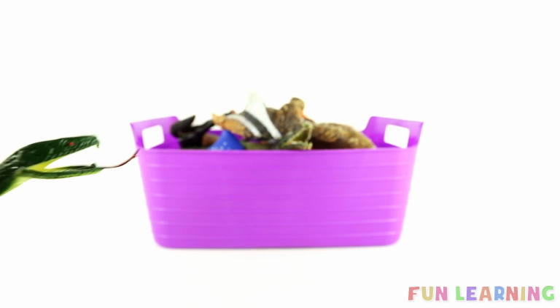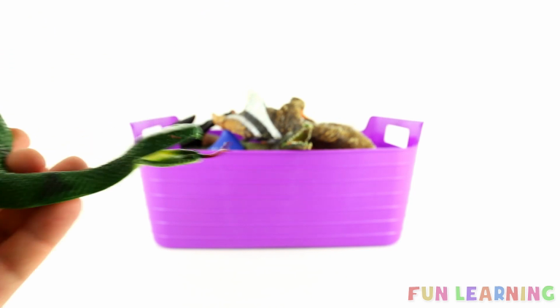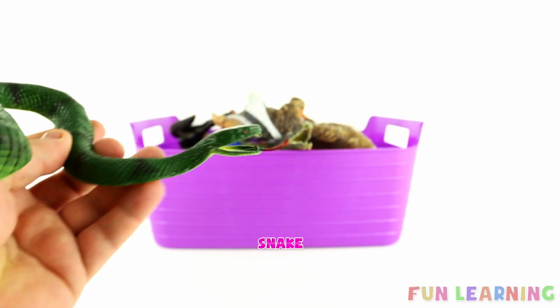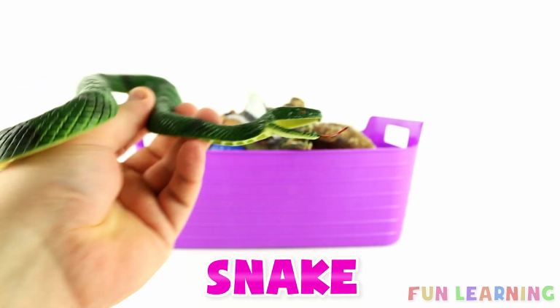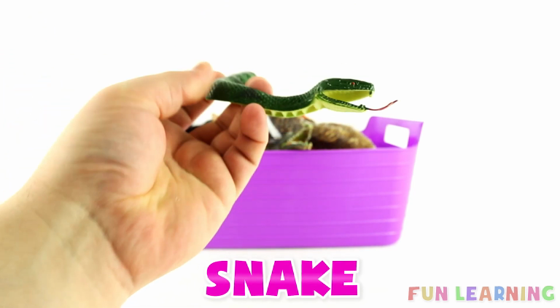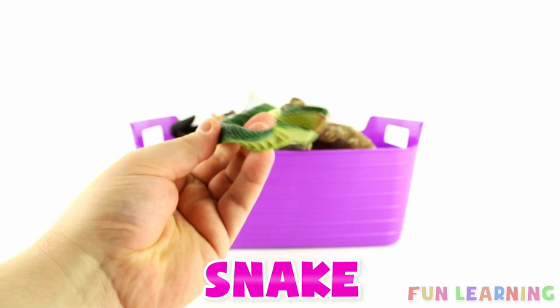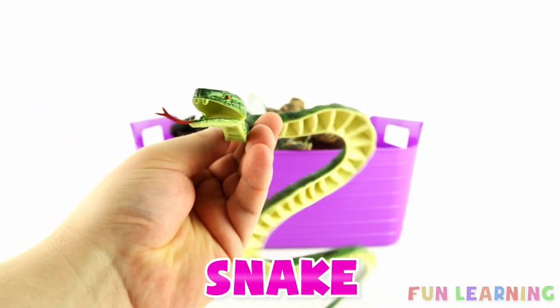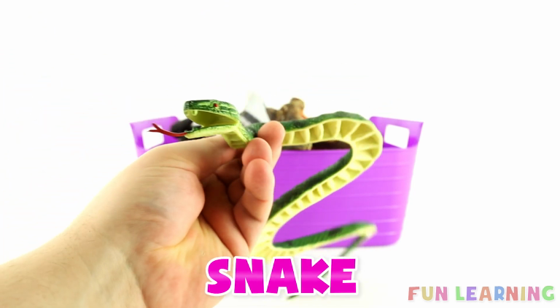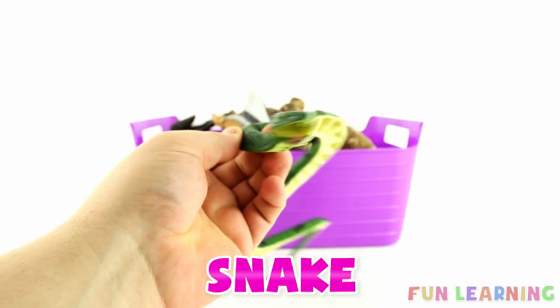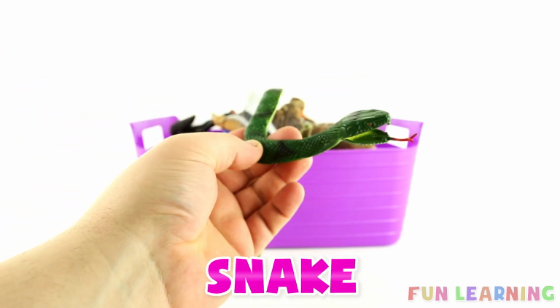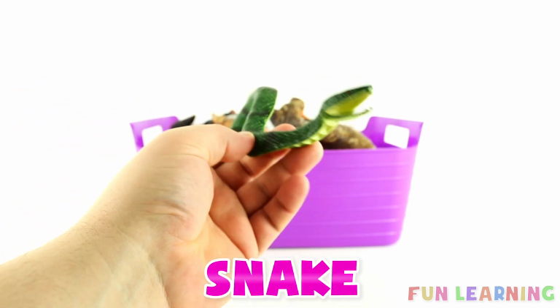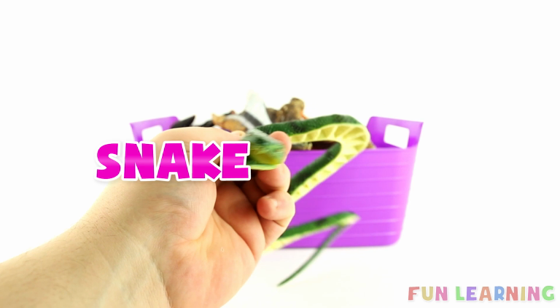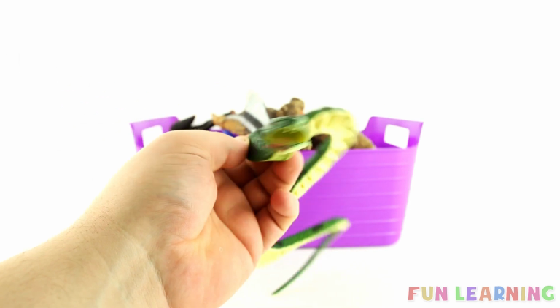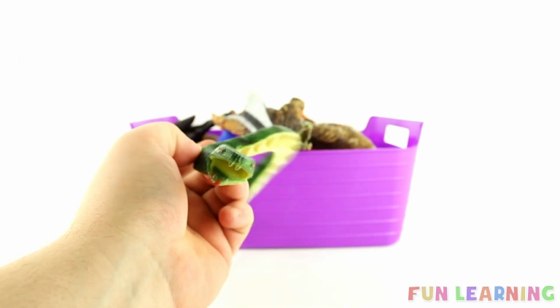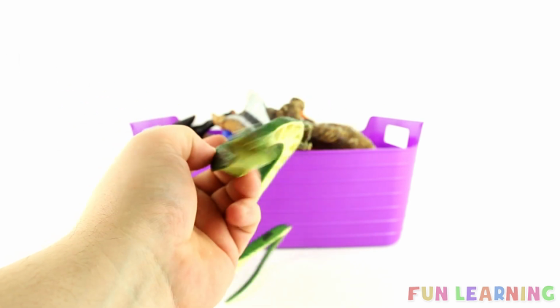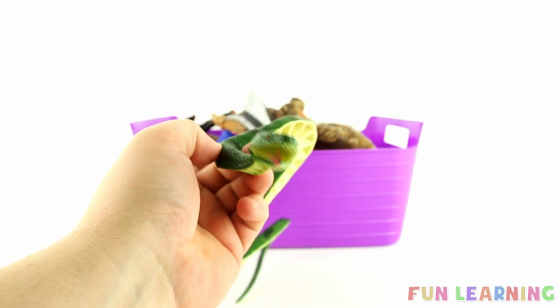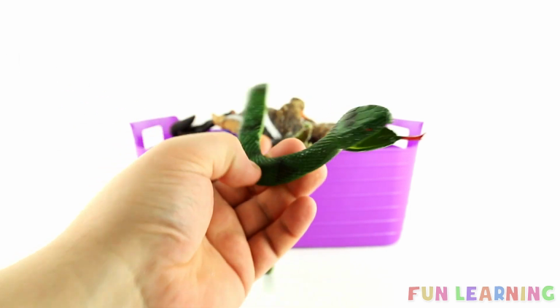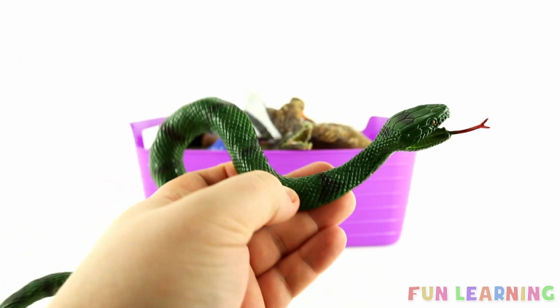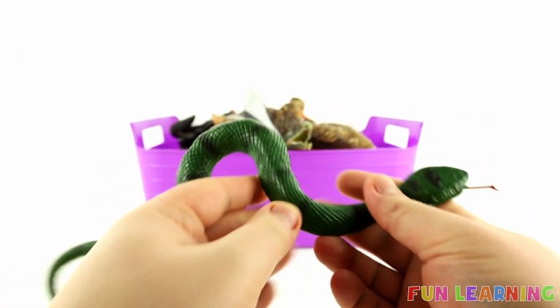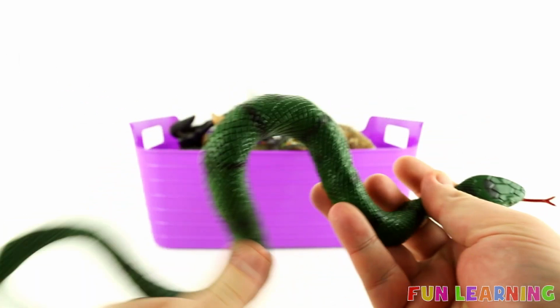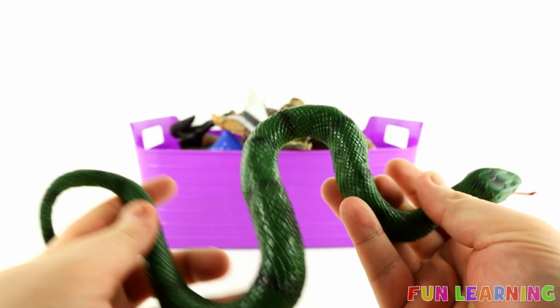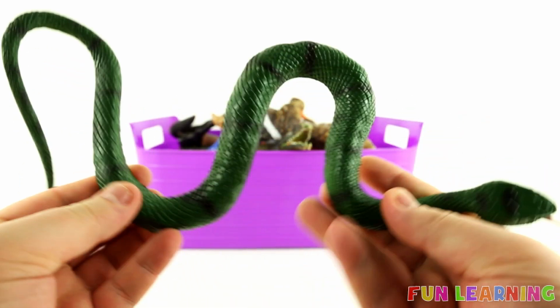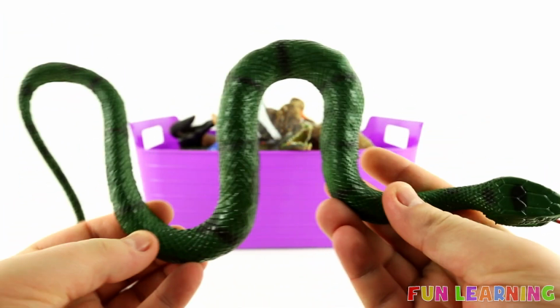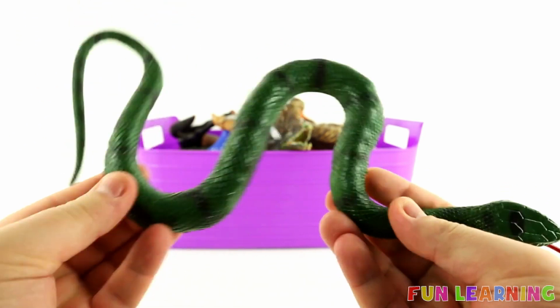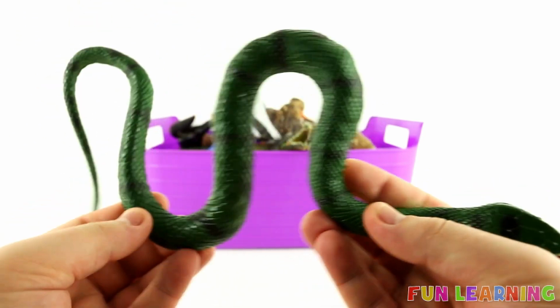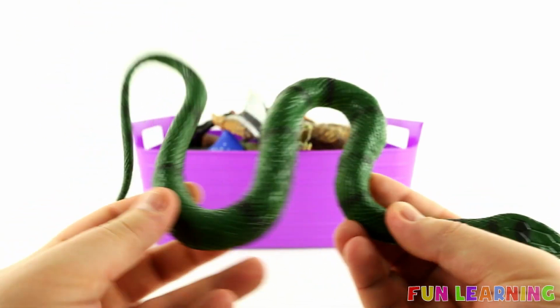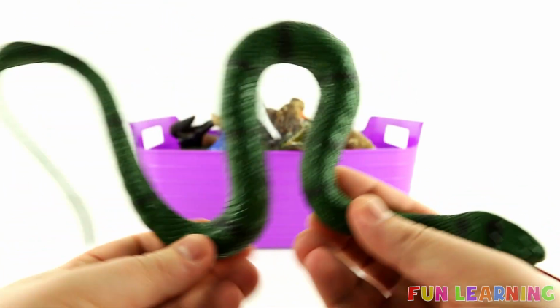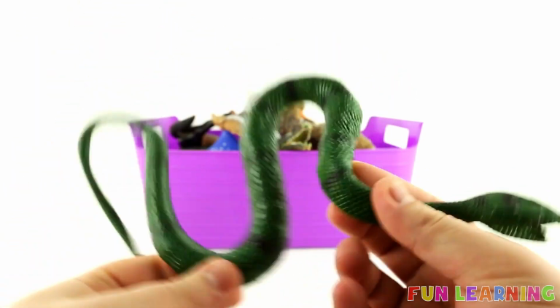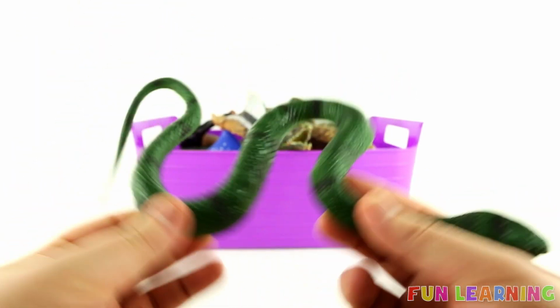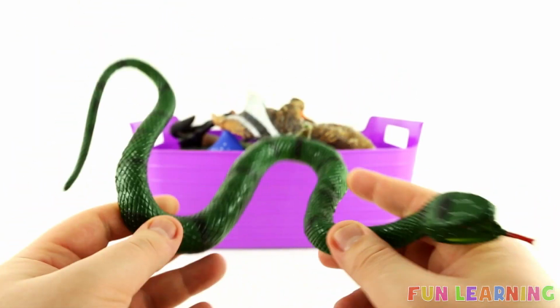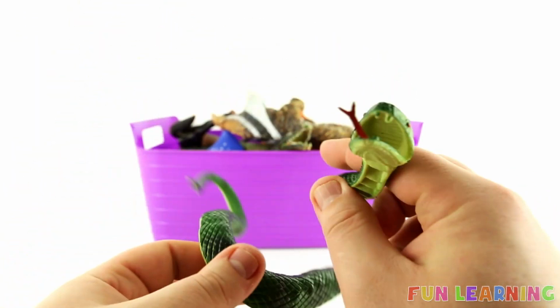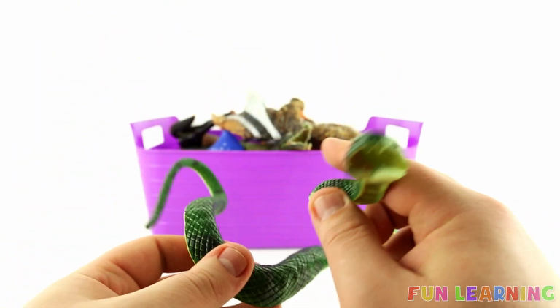A slithering slithering snake. Say it with me: Snake. The letter Su. Su is for Snake. And this snake is the colour green. Did you get it right? Green. A snake.